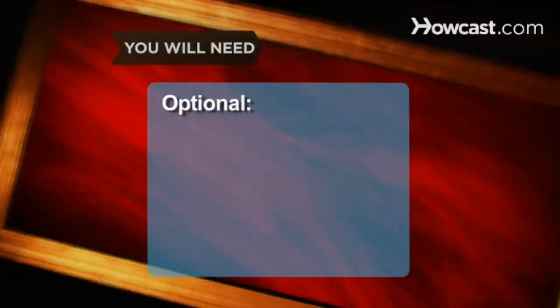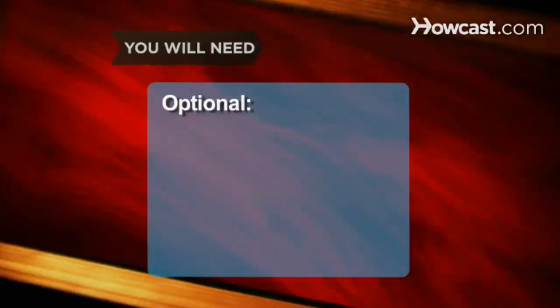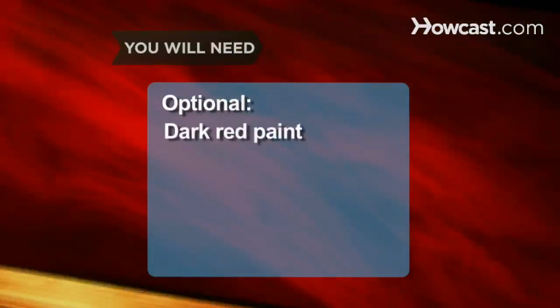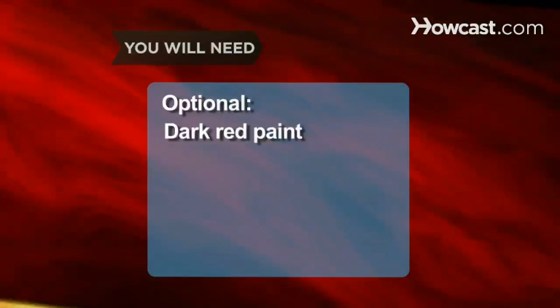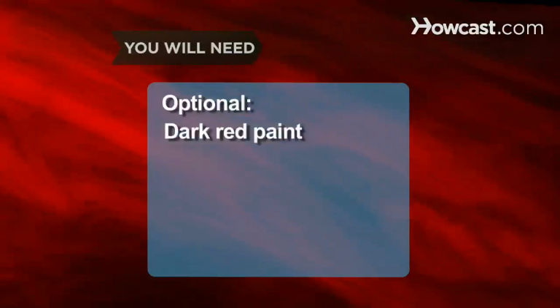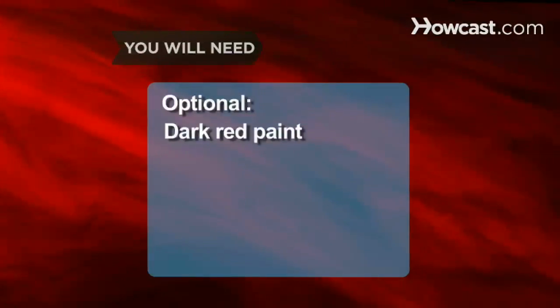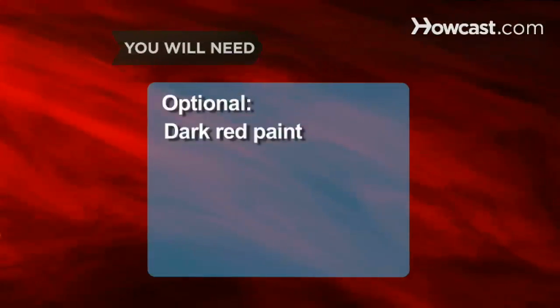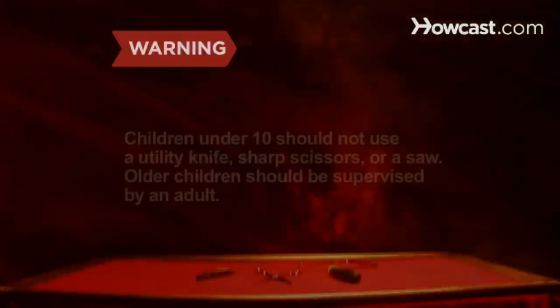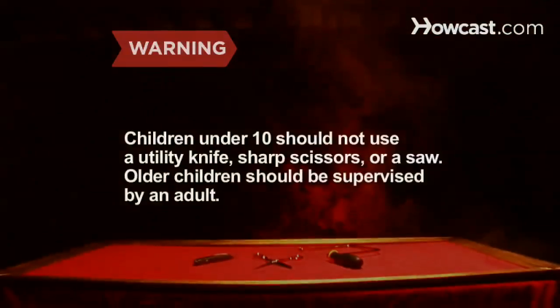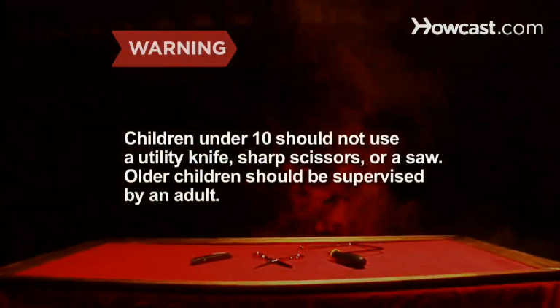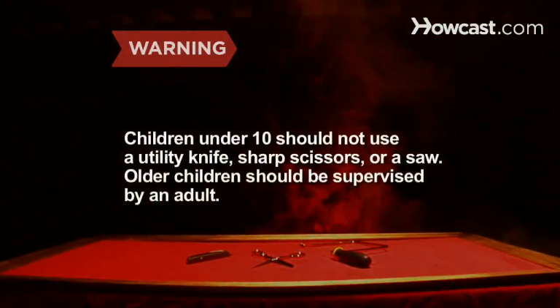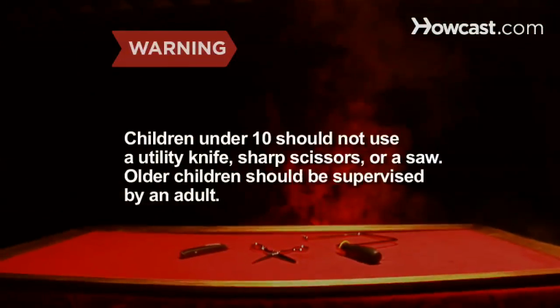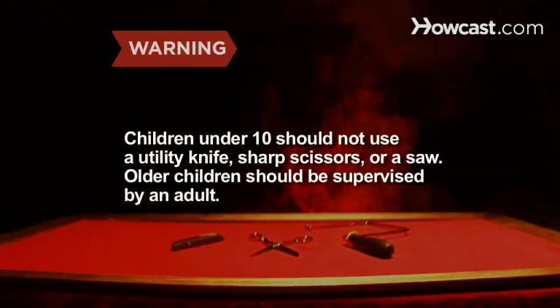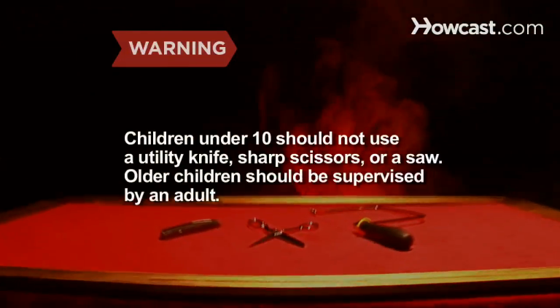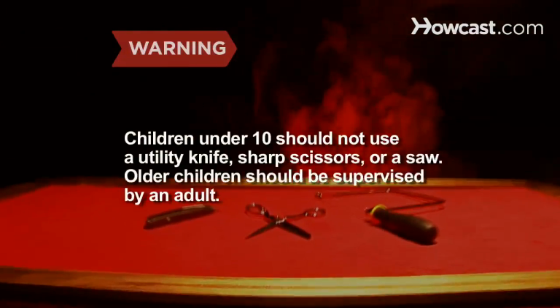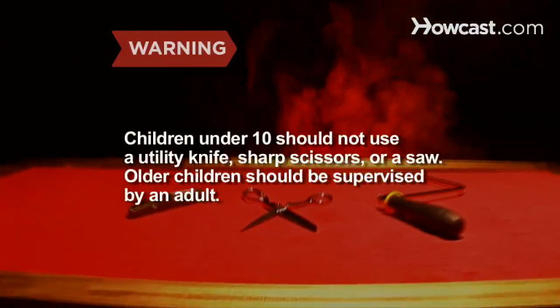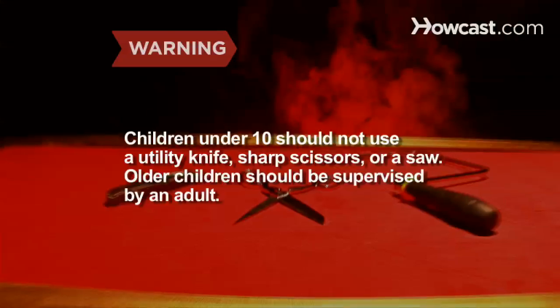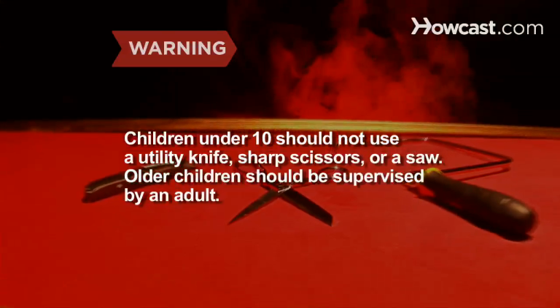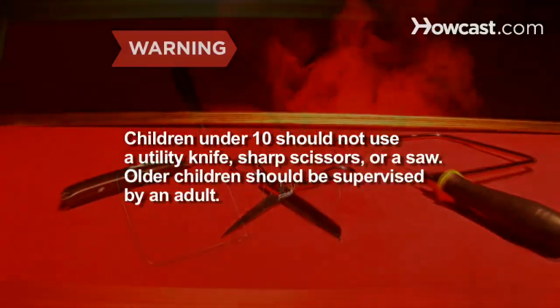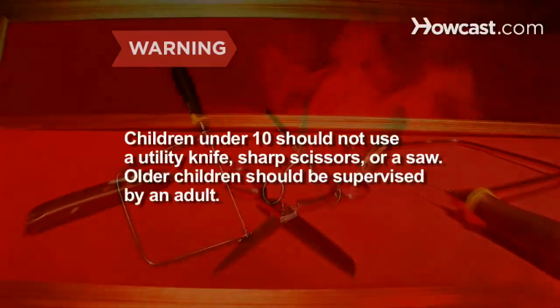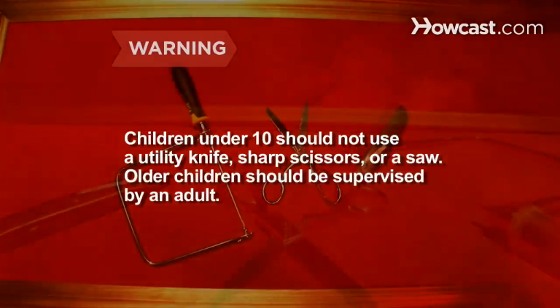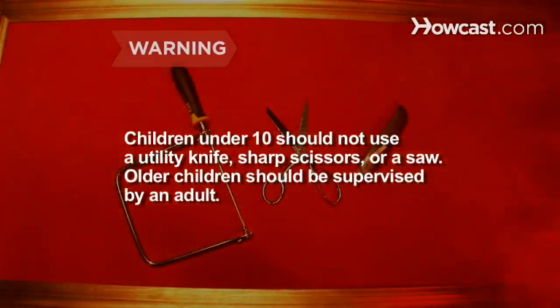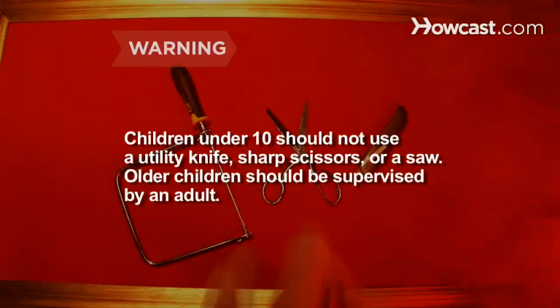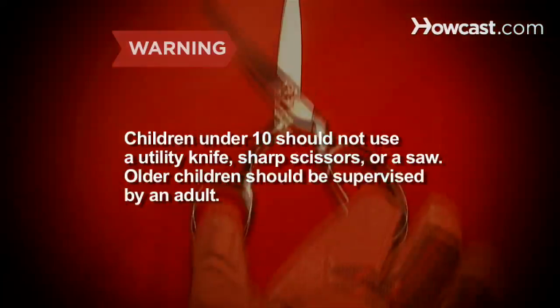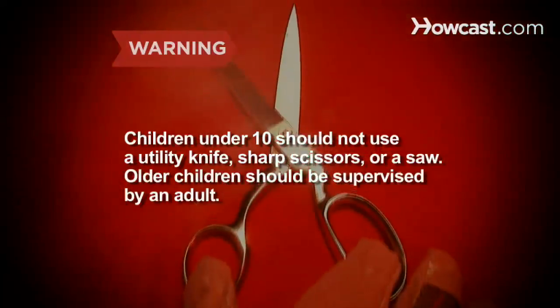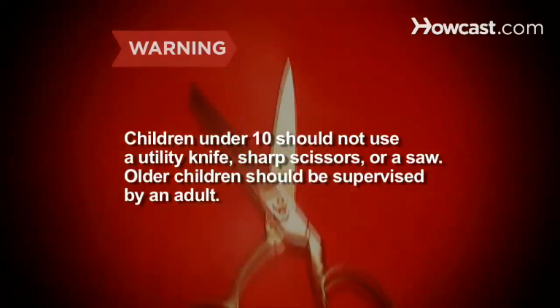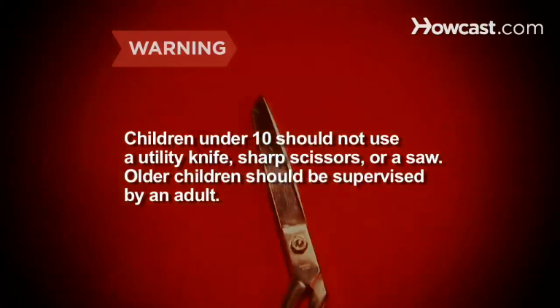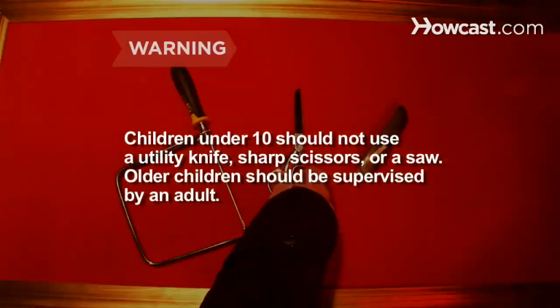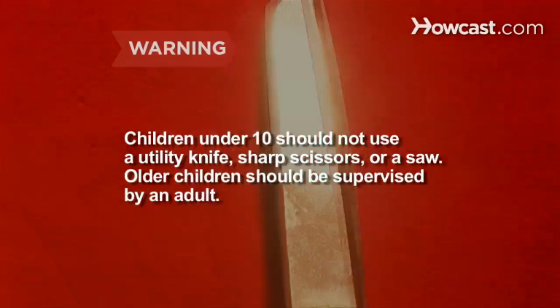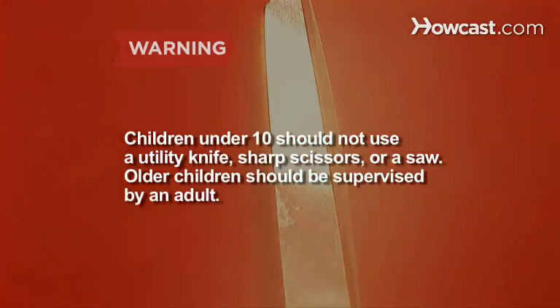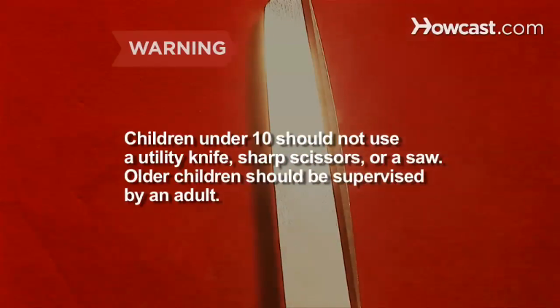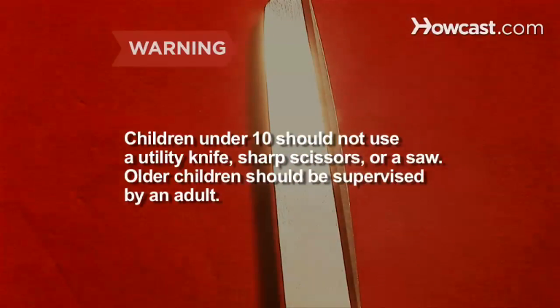Dark red paint. Children under 10 should not use a utility knife, sharp scissors, or a saw. Older children should be supervised by an adult.